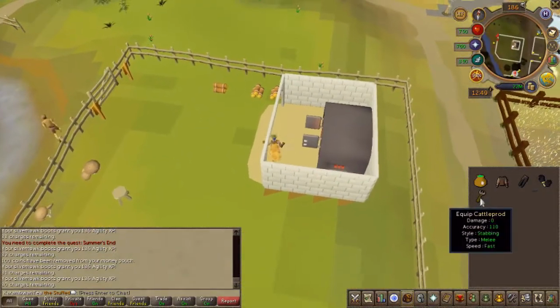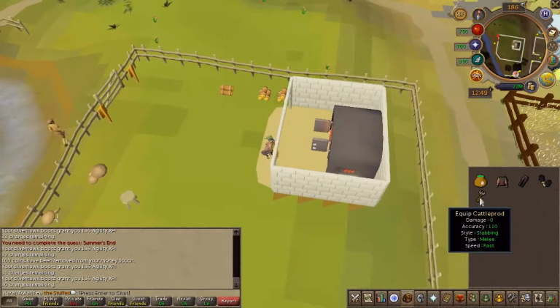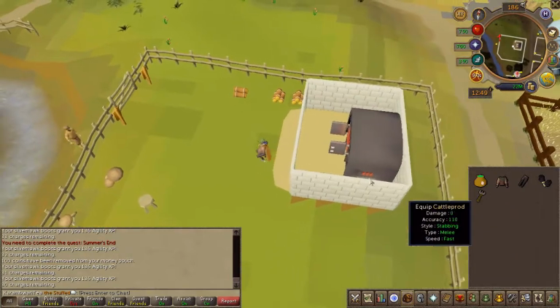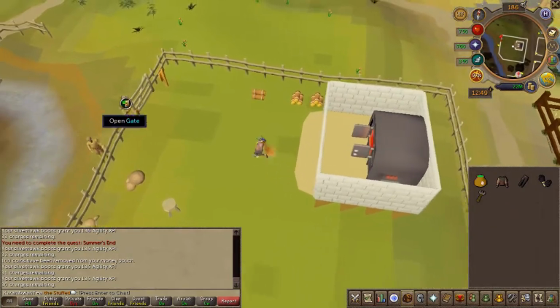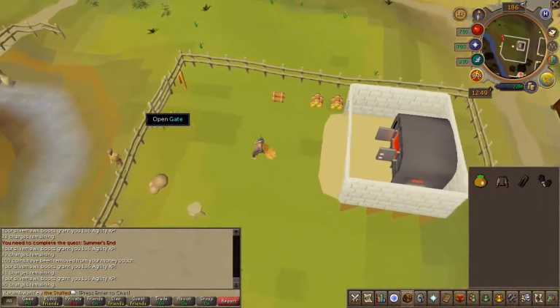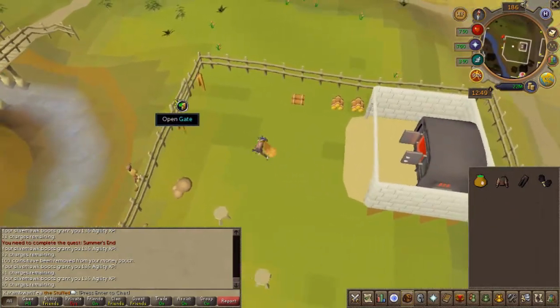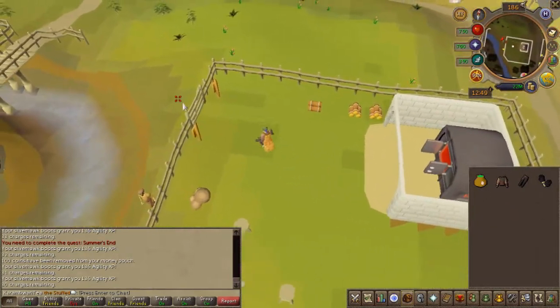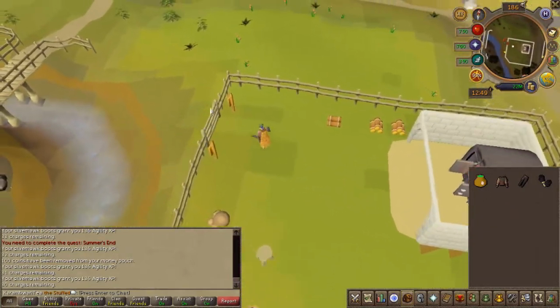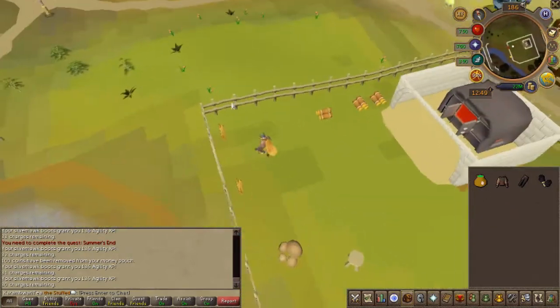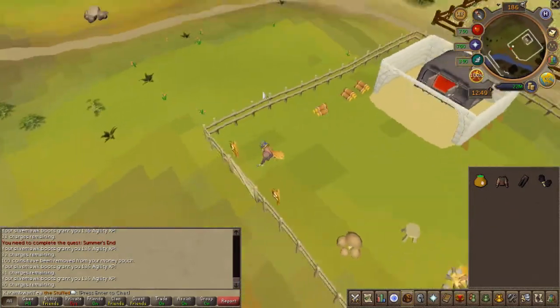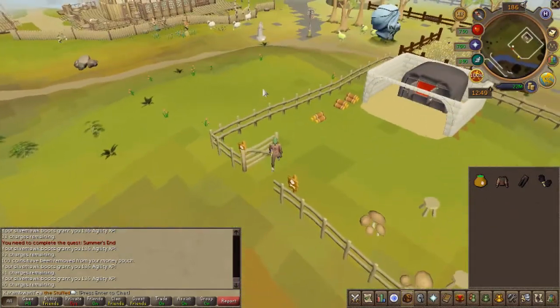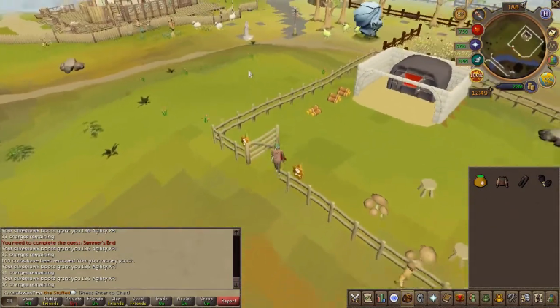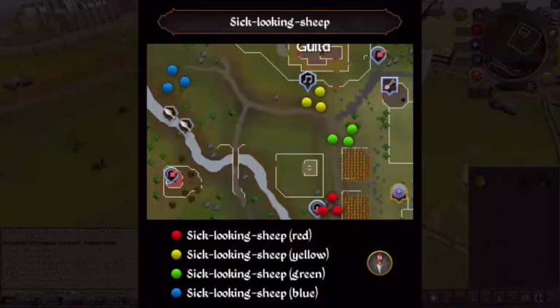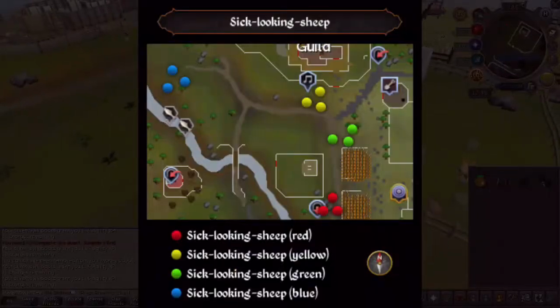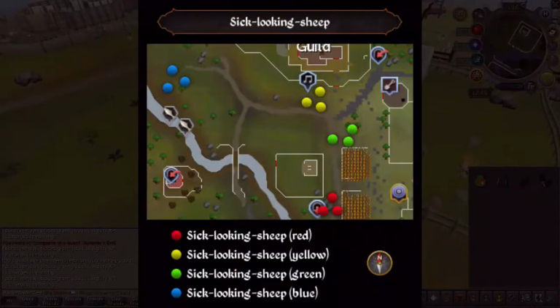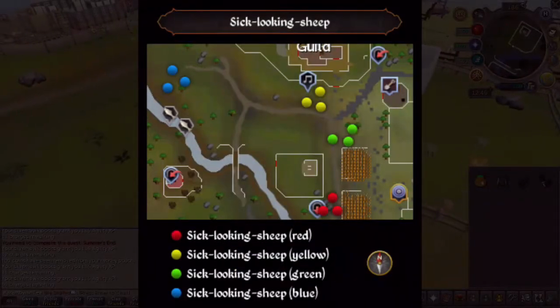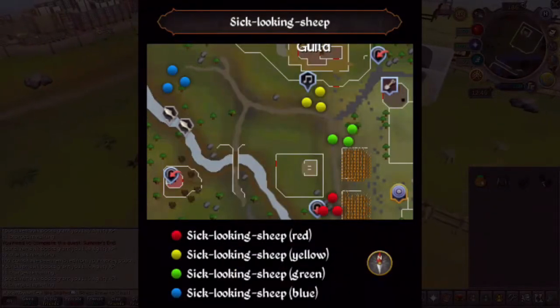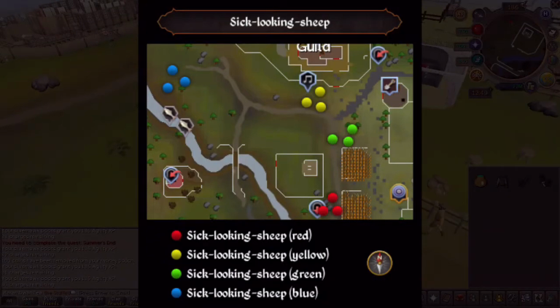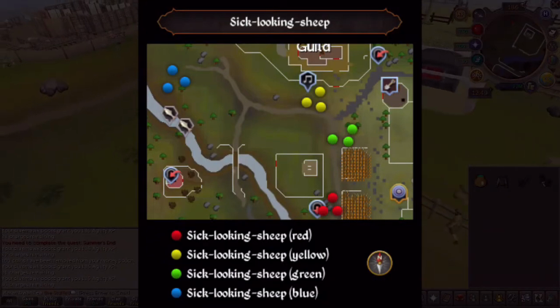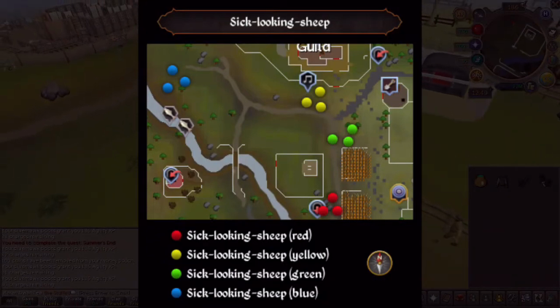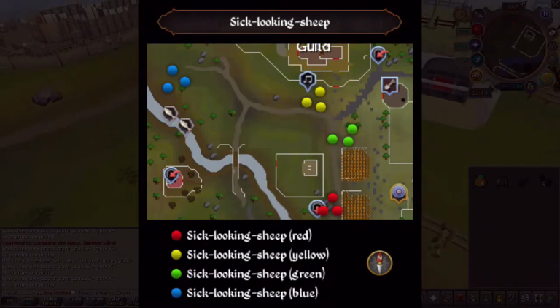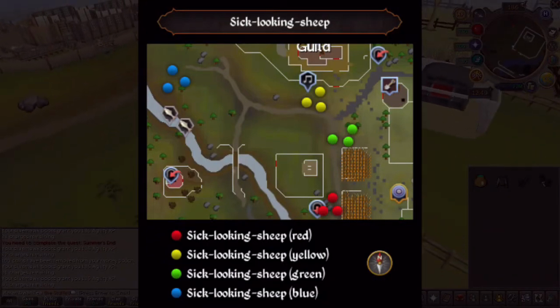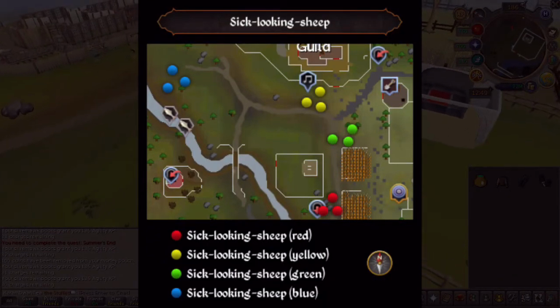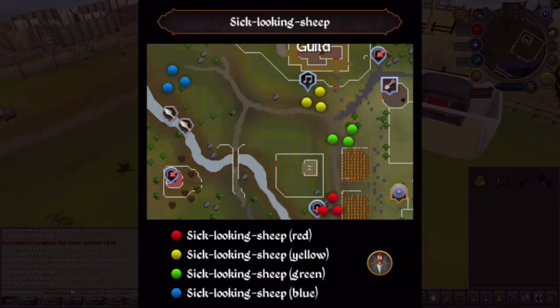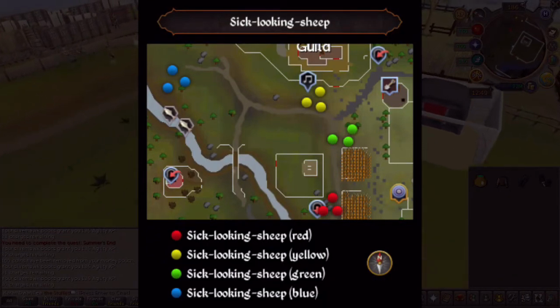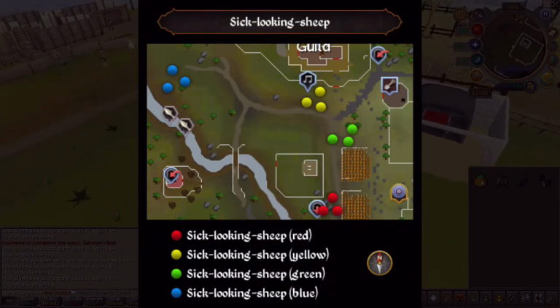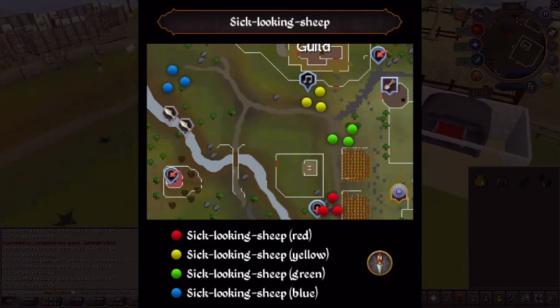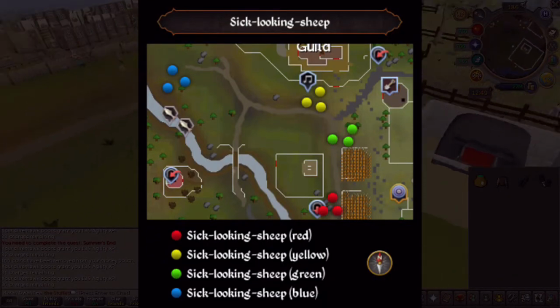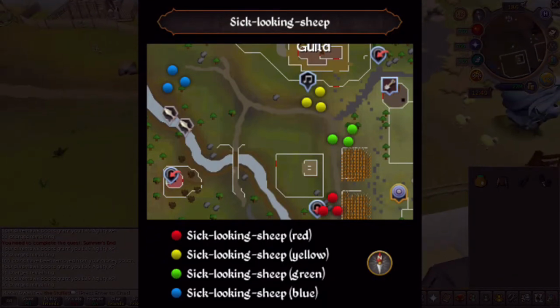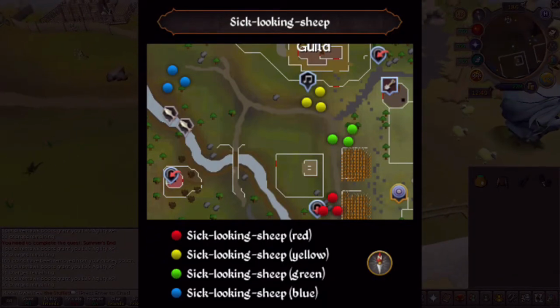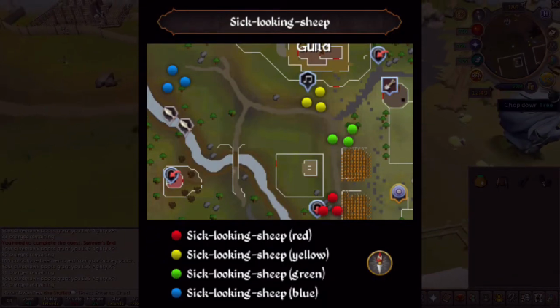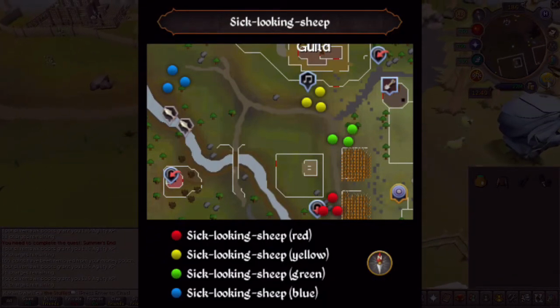Your task now is to dispose of sick looking sheep. Here on screen is a map of the sheep locations. You only need to dispose of one from each color.